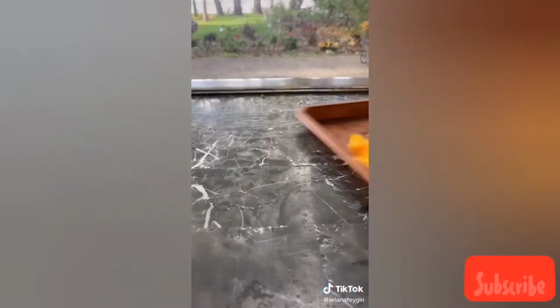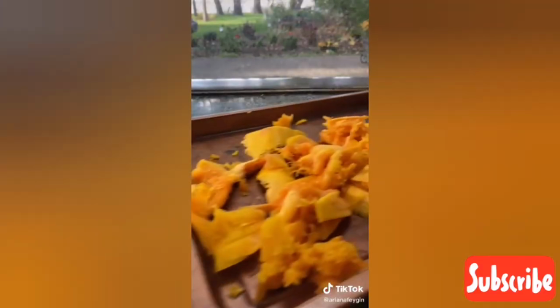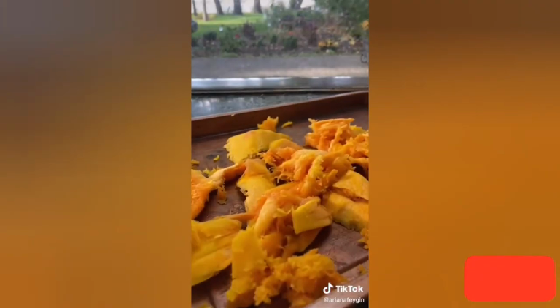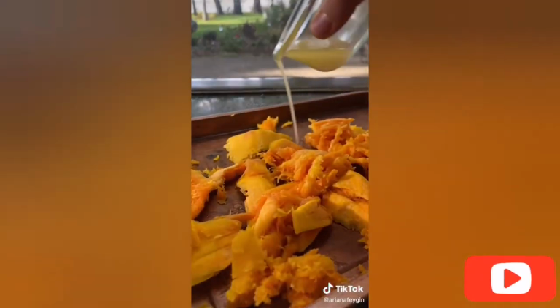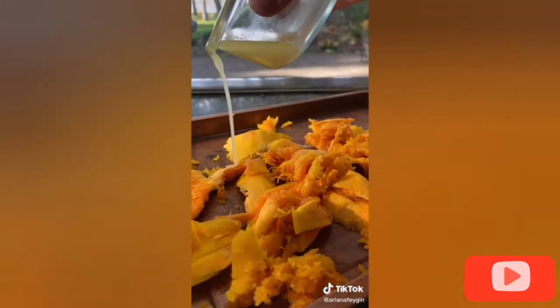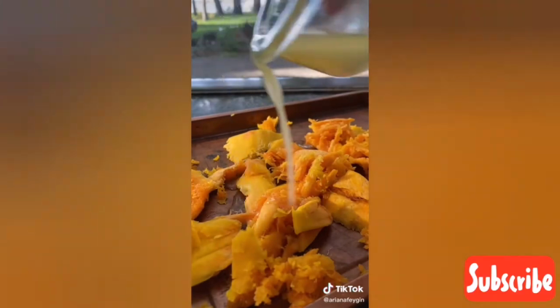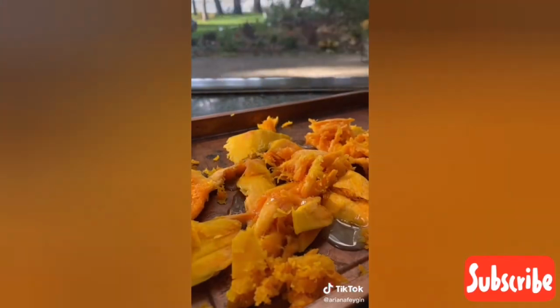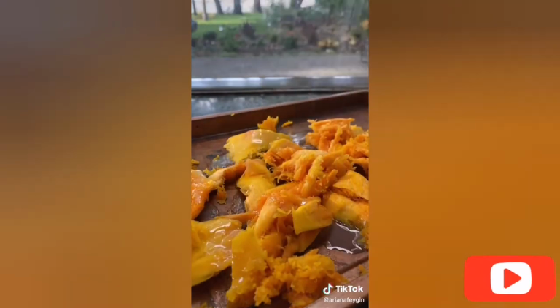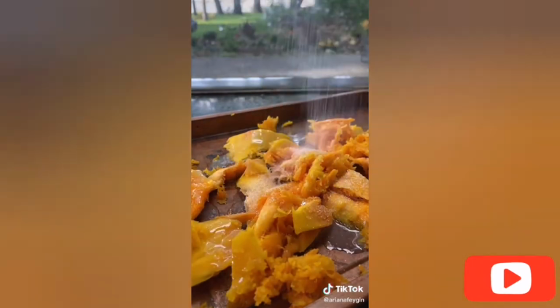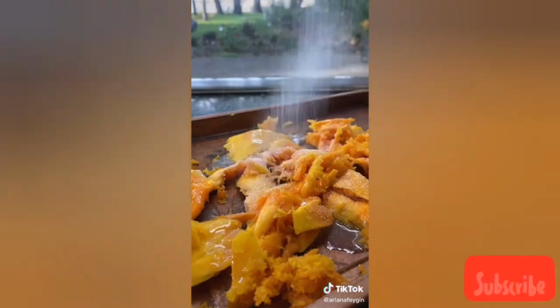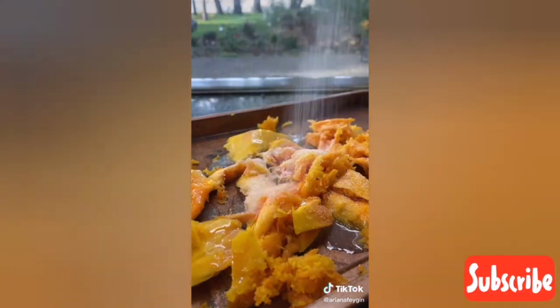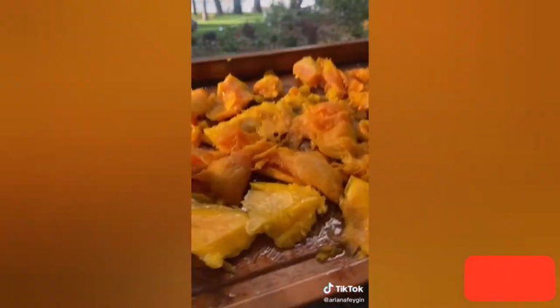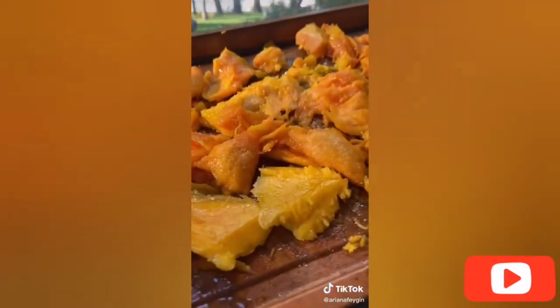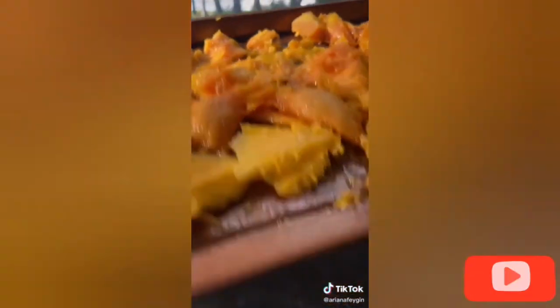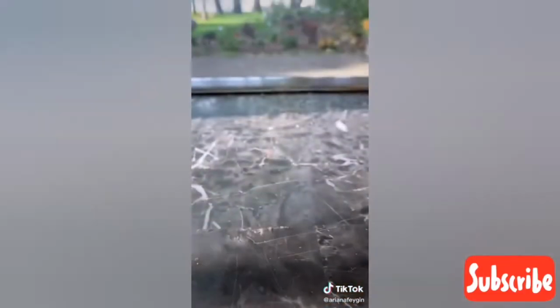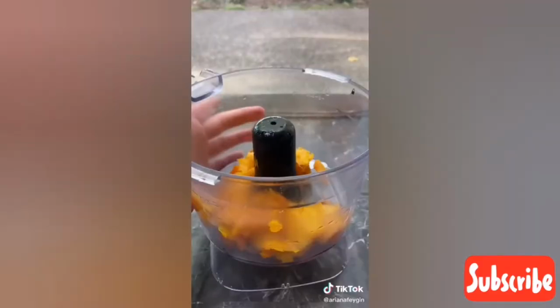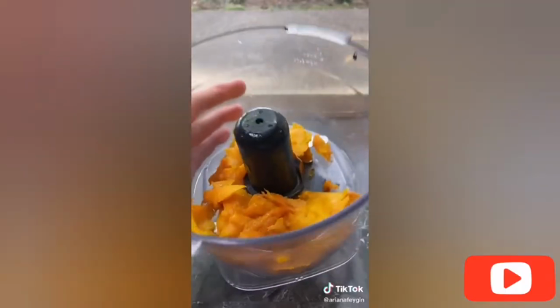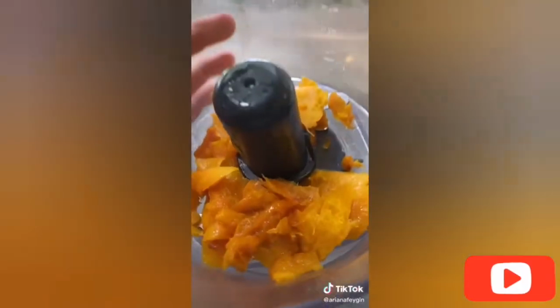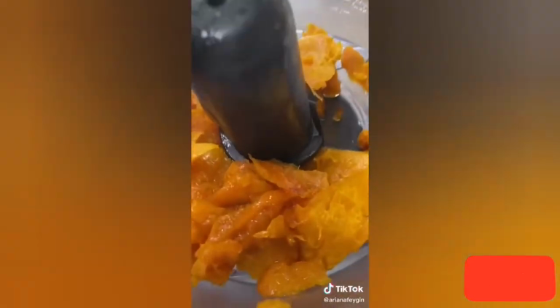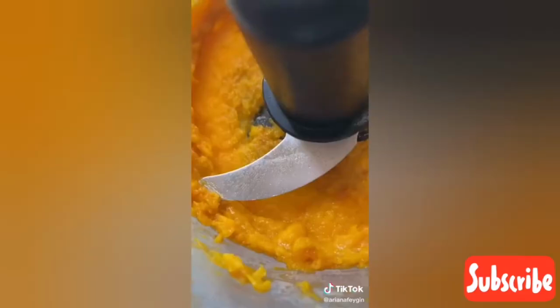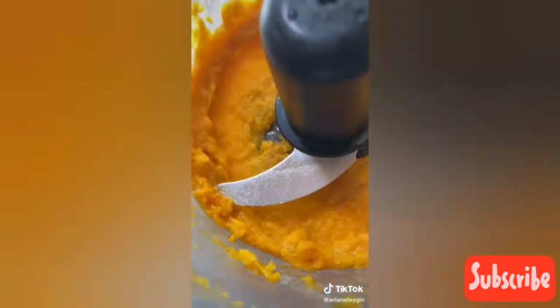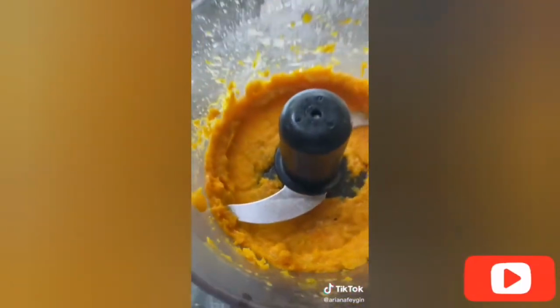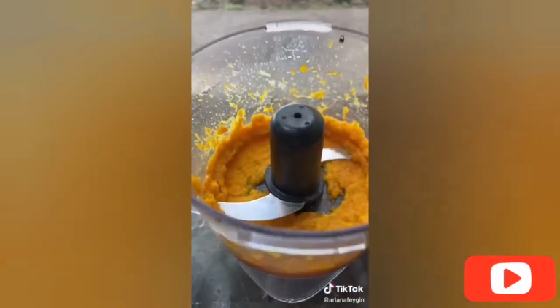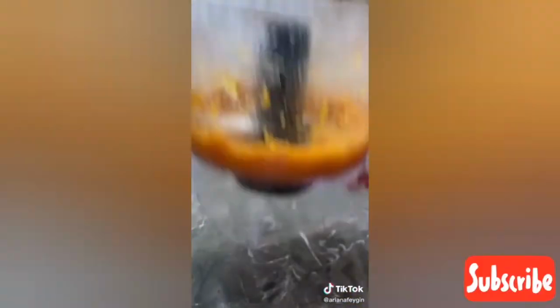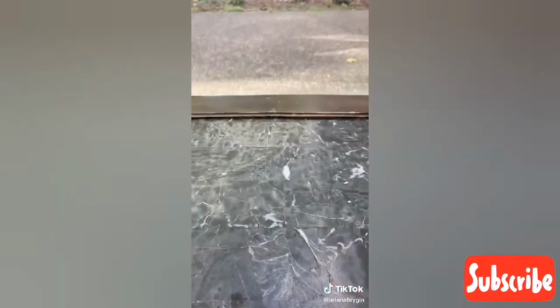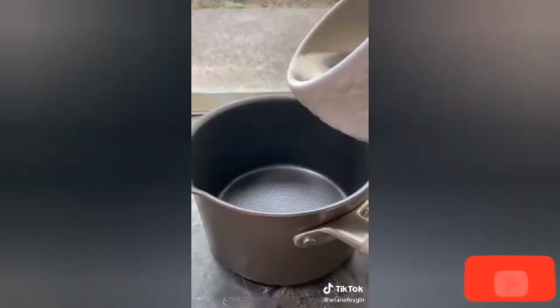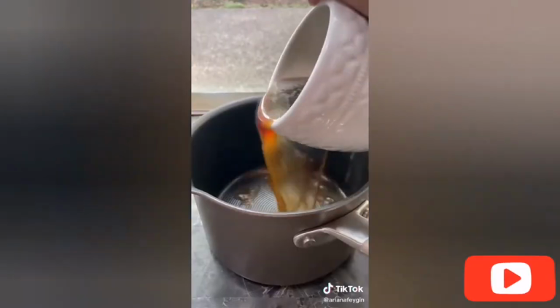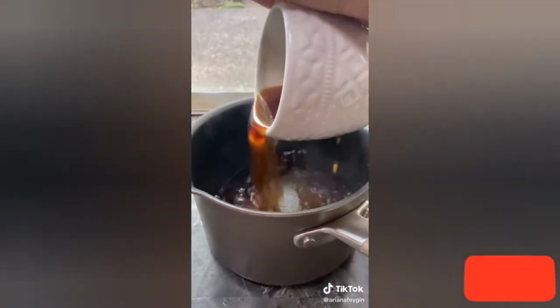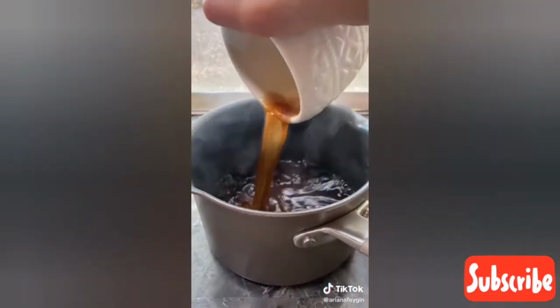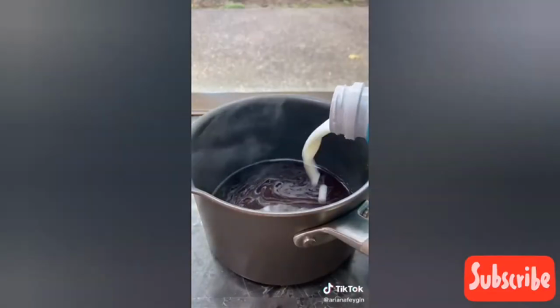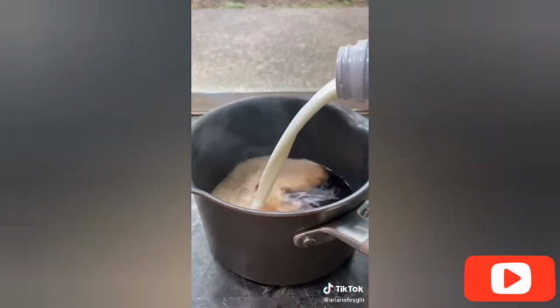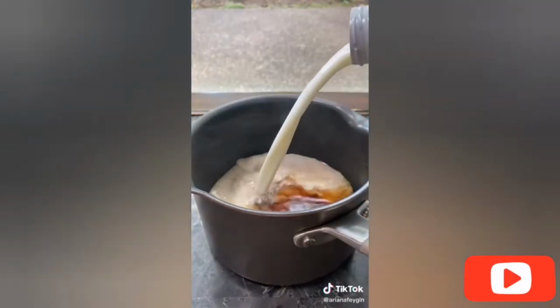After scooping out the seeds and guts from the pumpkin I used a knife to cut out a little bit of the flesh and then sprinkled it with sugar and melted butter and took it to the oven. After roasting it for about 20 minutes at 400 degrees I pureed it in the food processor and then it was time to assemble the drink.